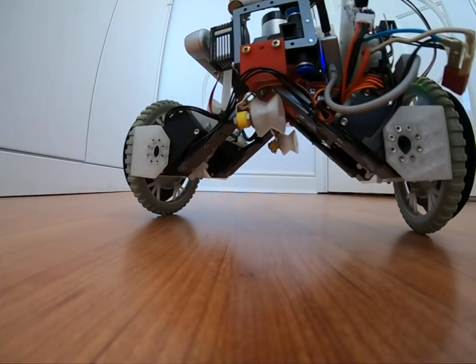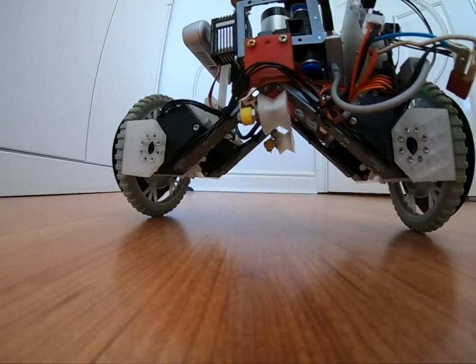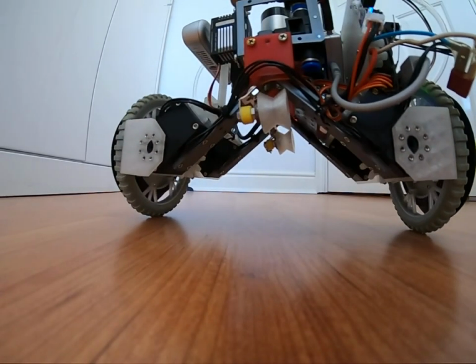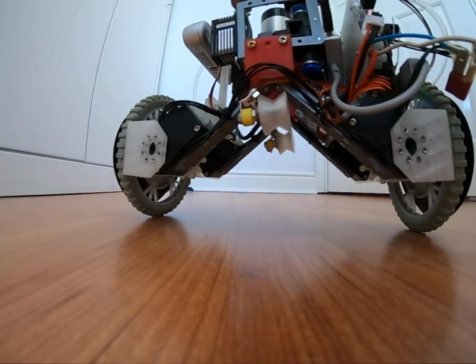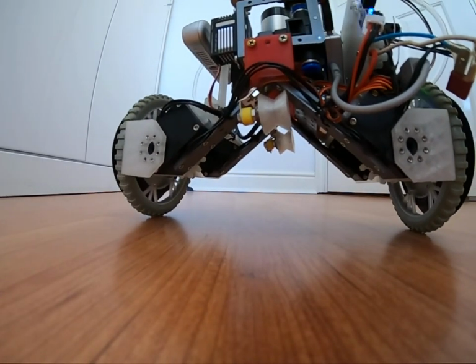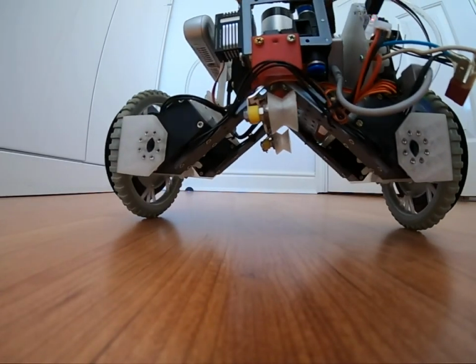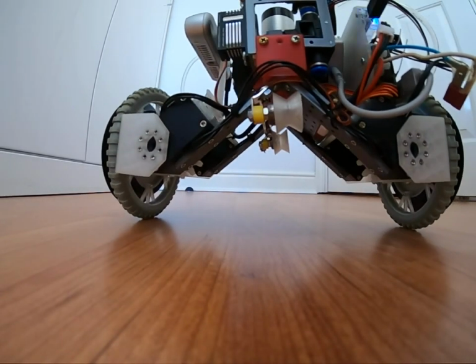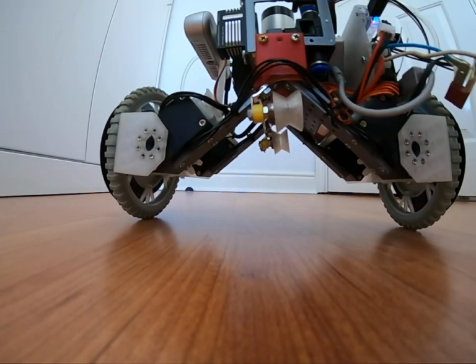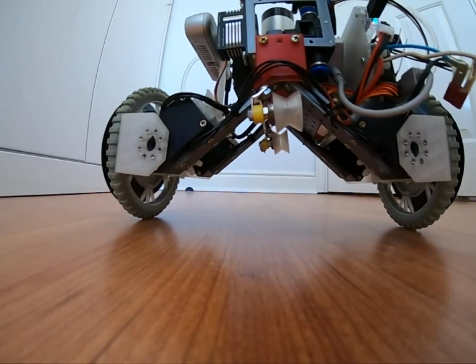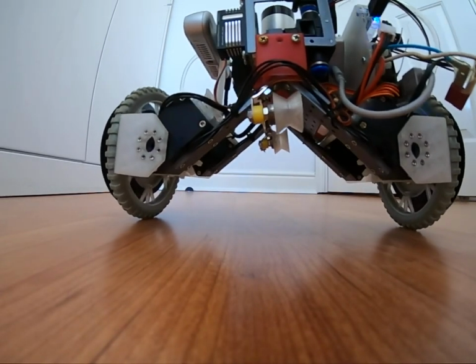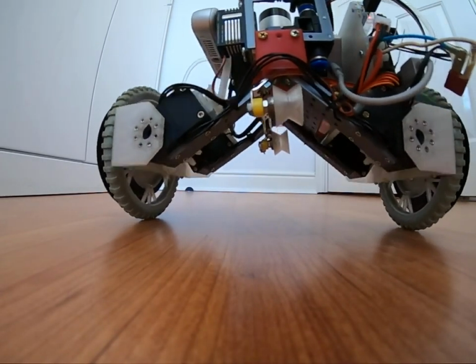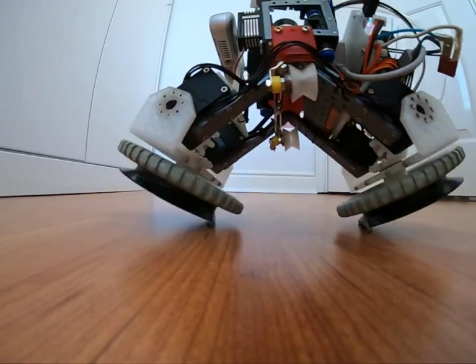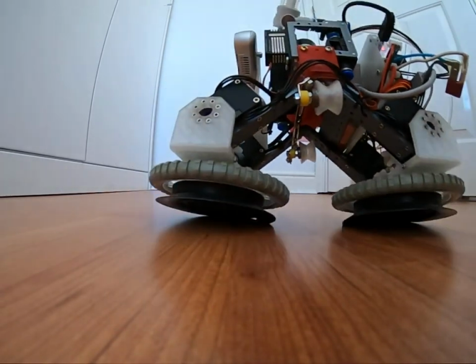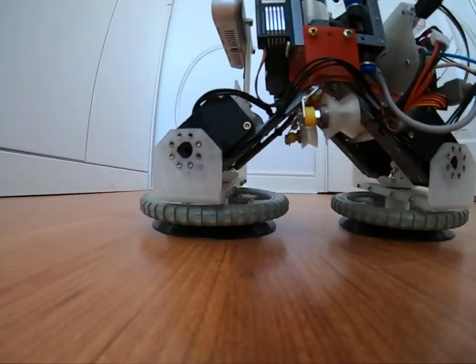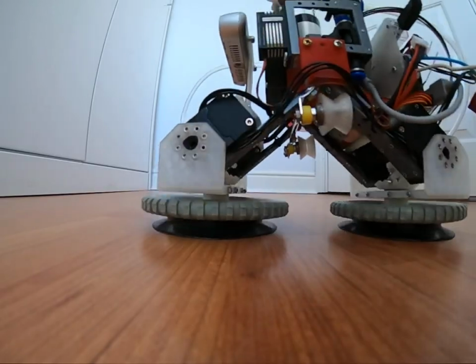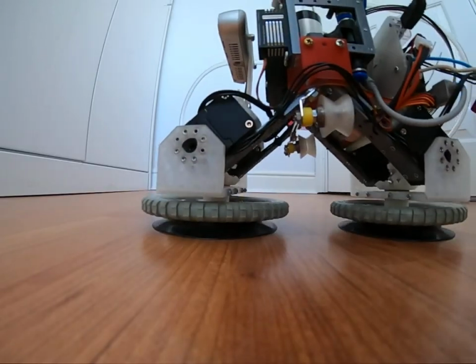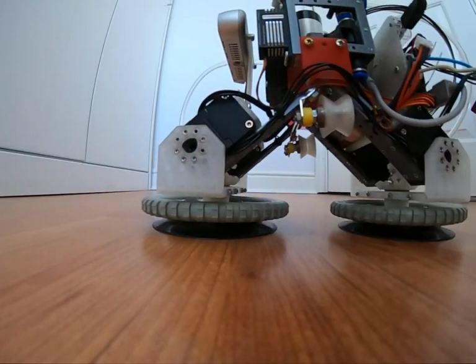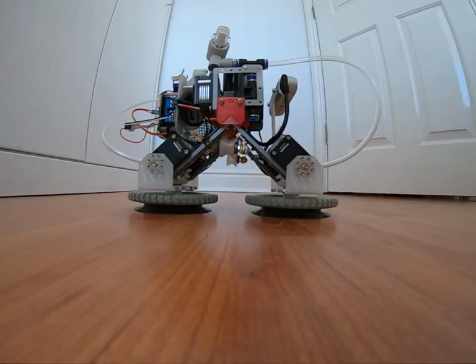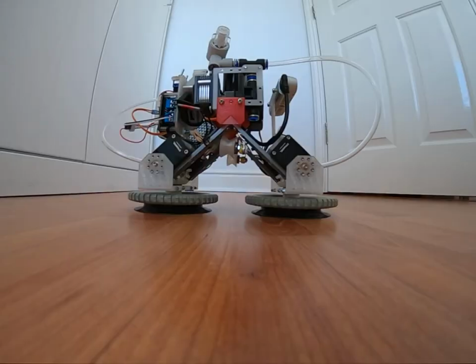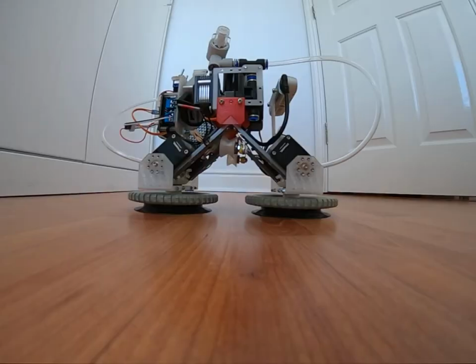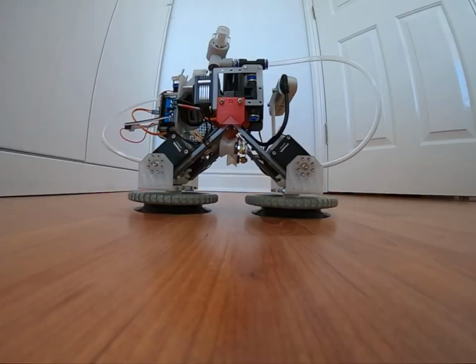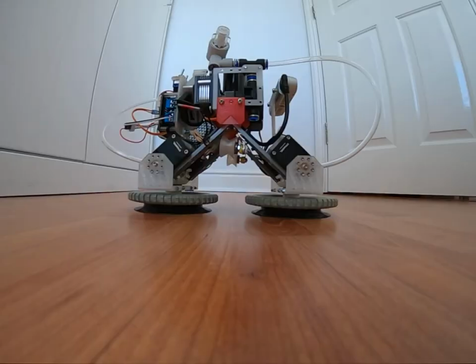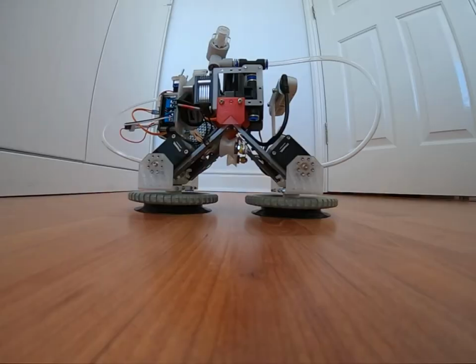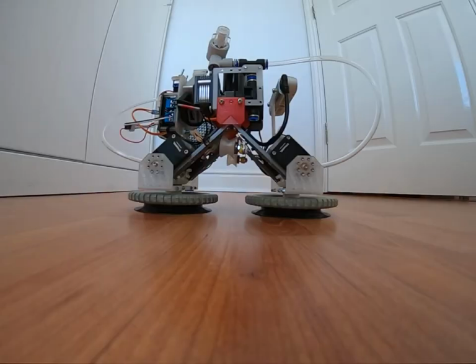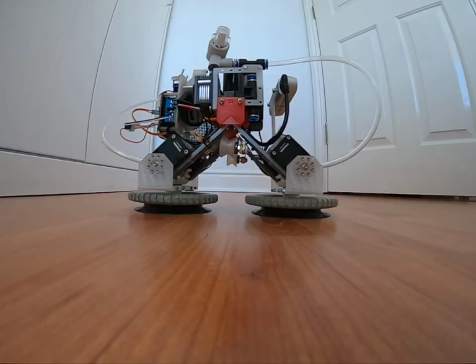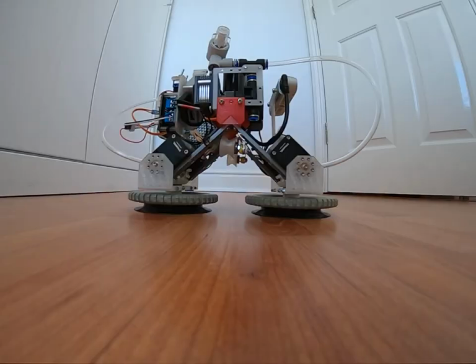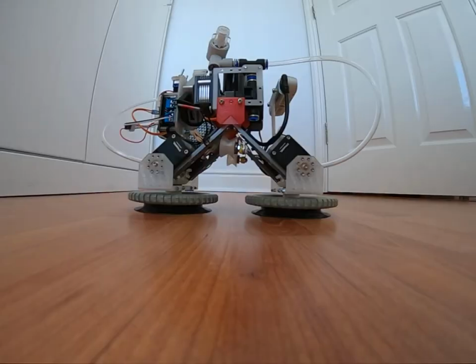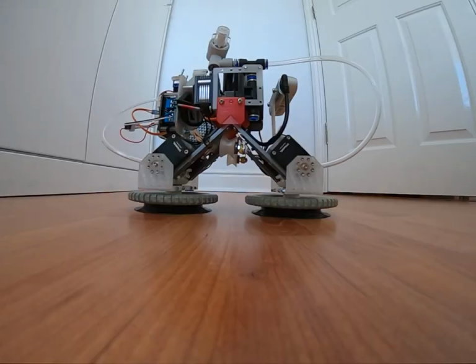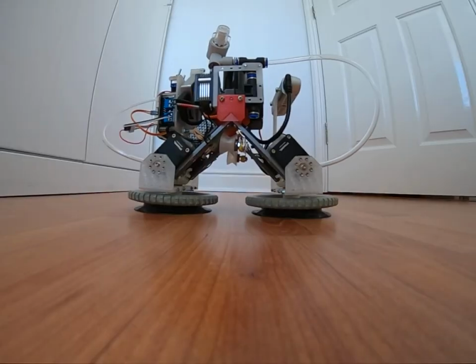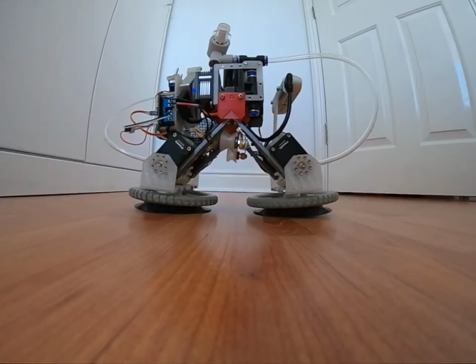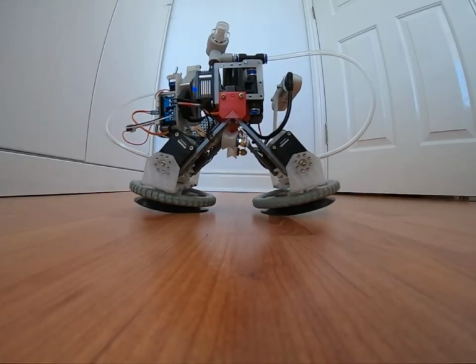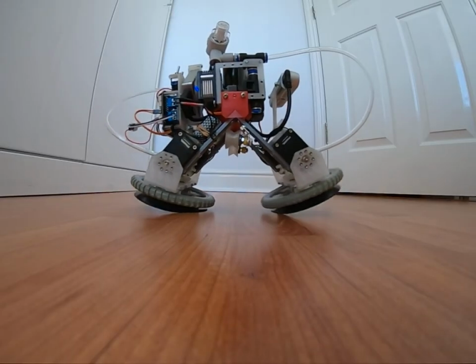What you see now is actual speed. Here is the transformation in slow motion, at ten times the original speed.